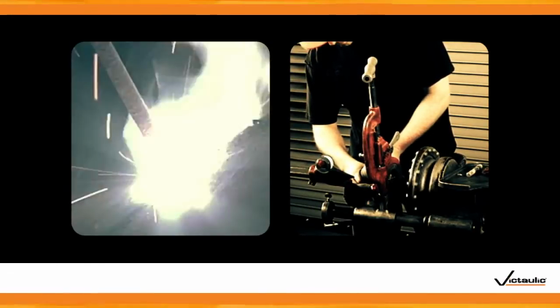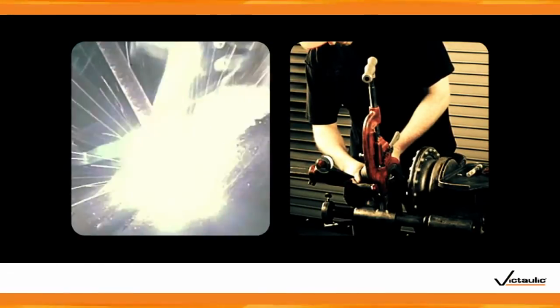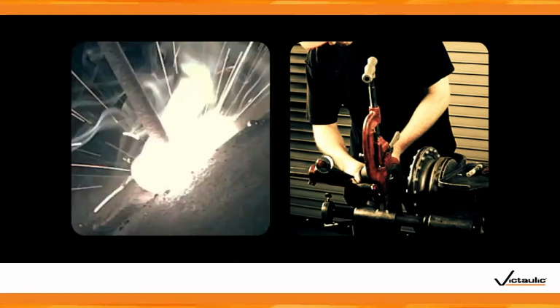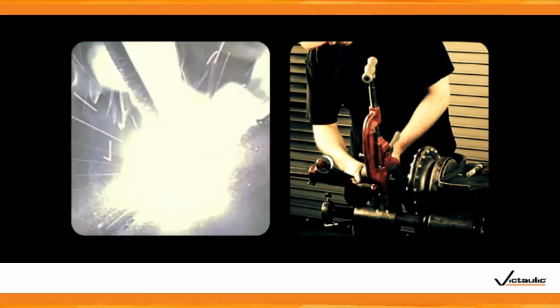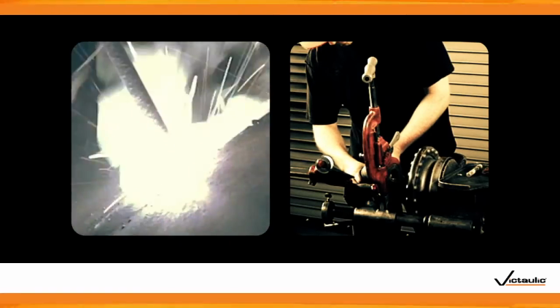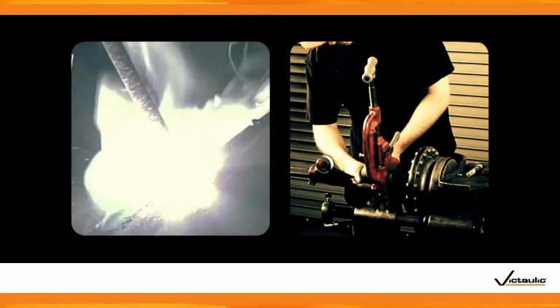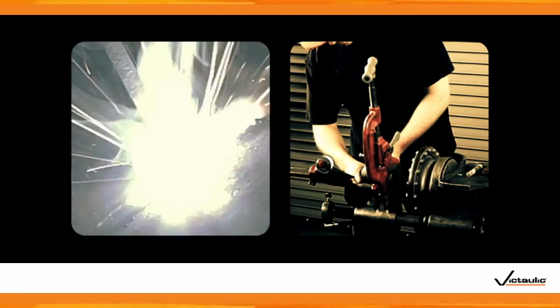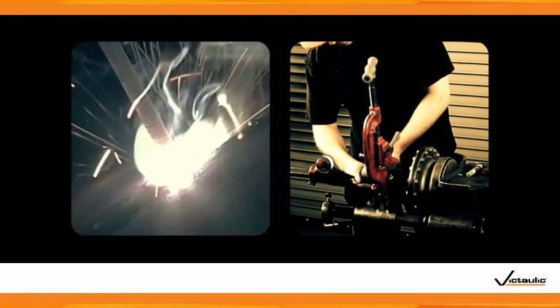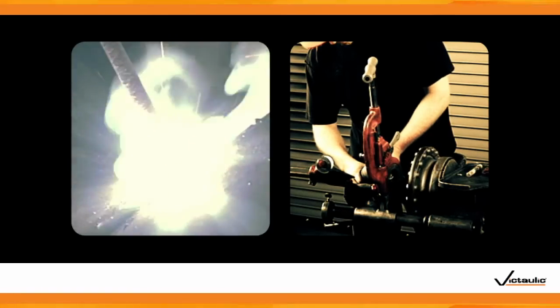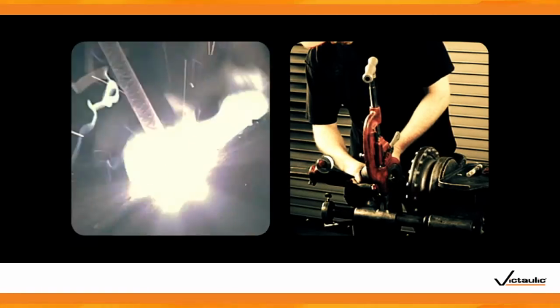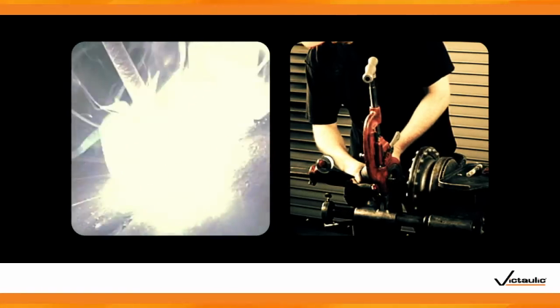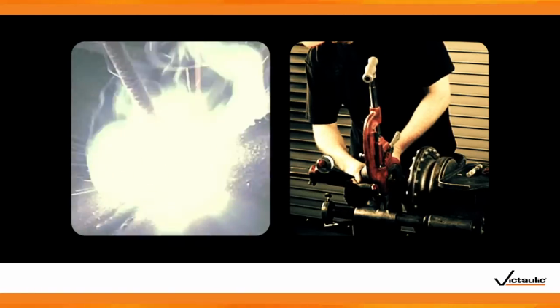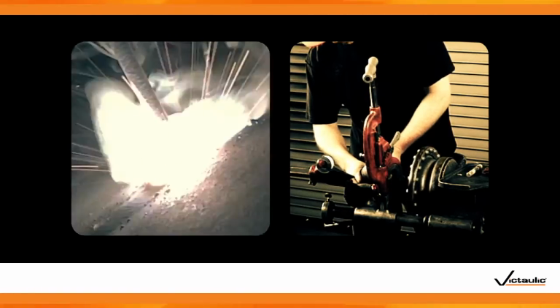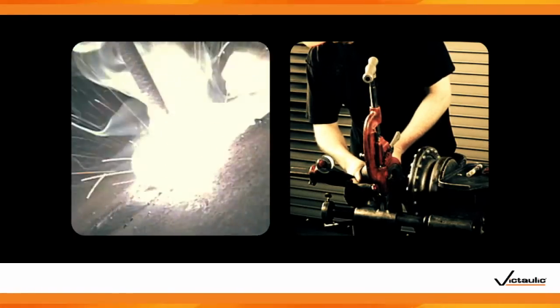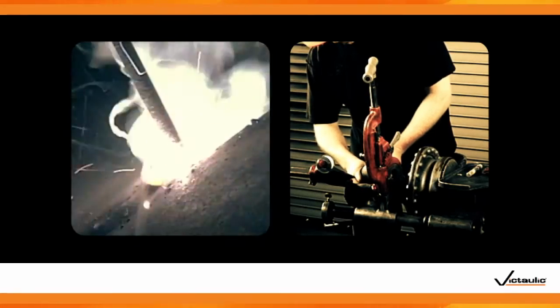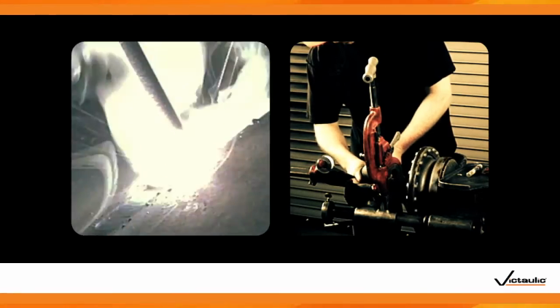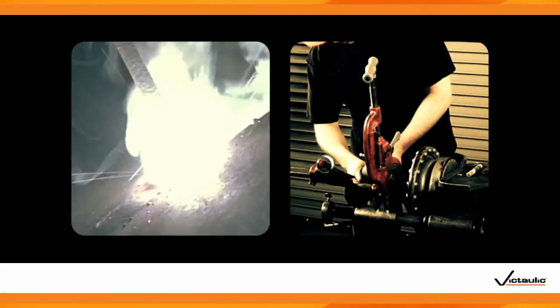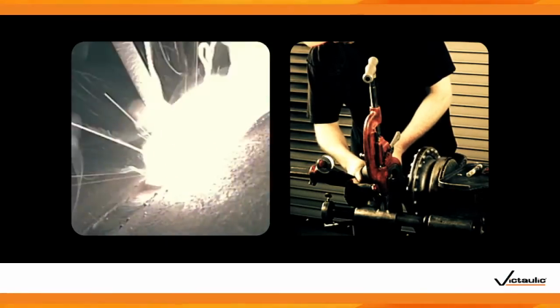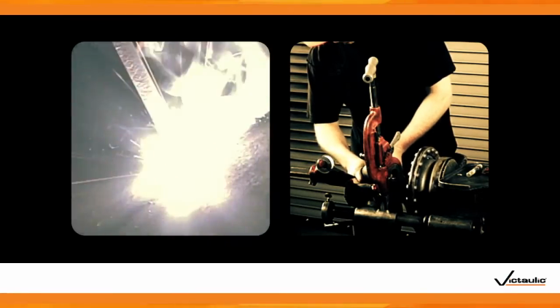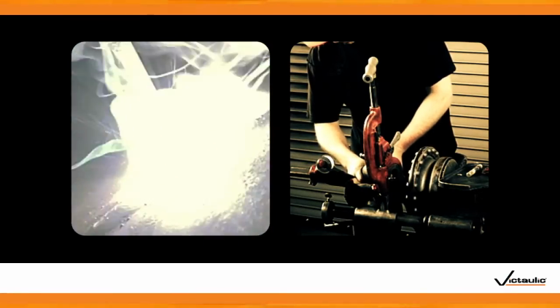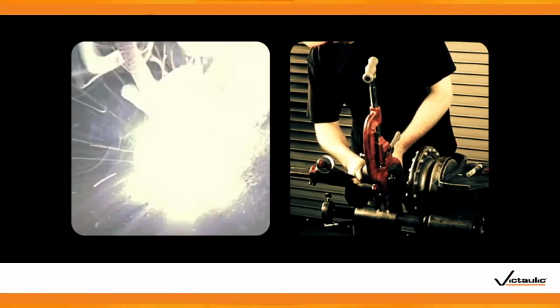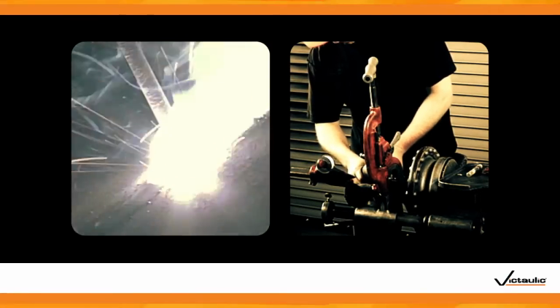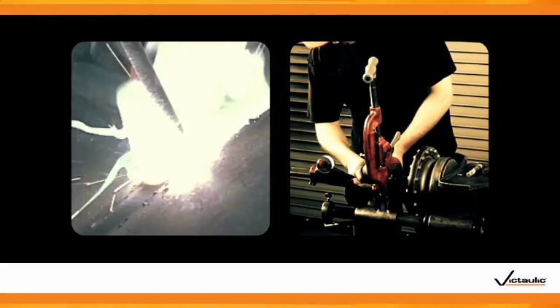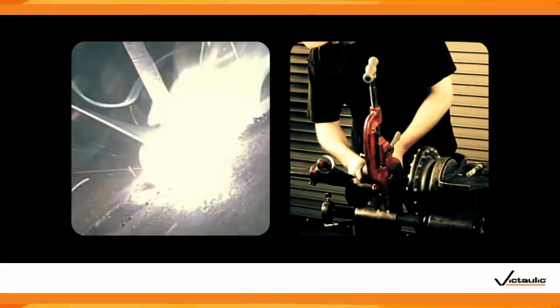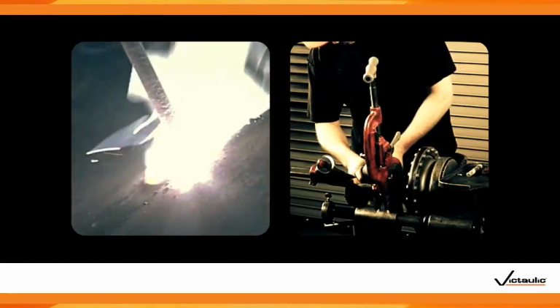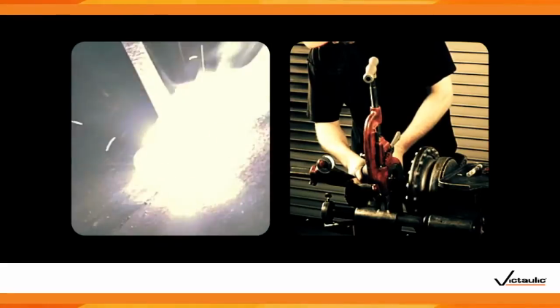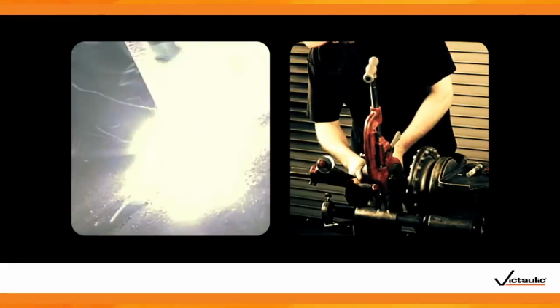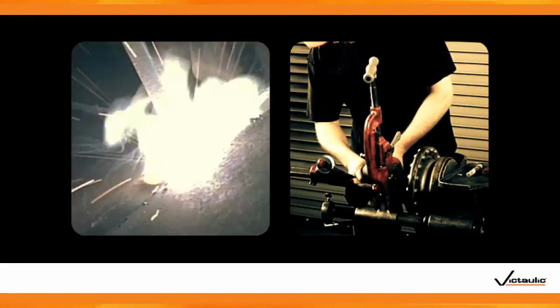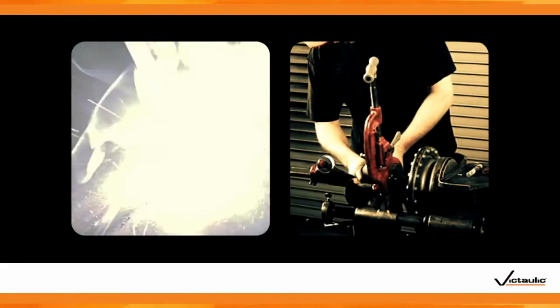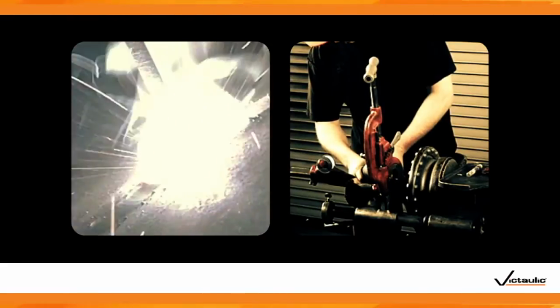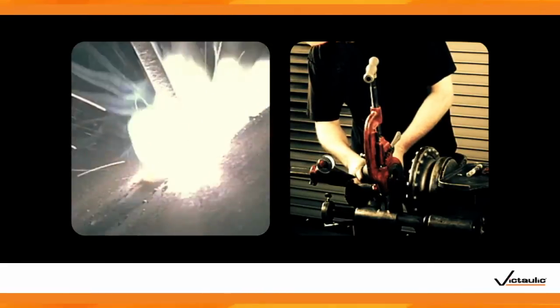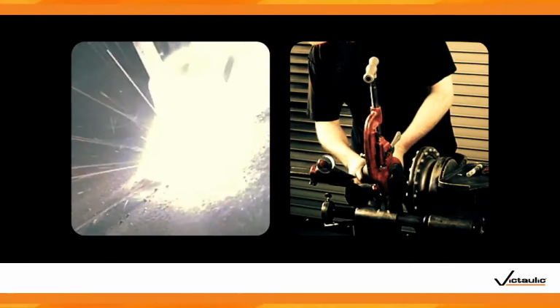VicPress does not require open flames. Remove hazardous conditions from your job site and increase workplace safety.